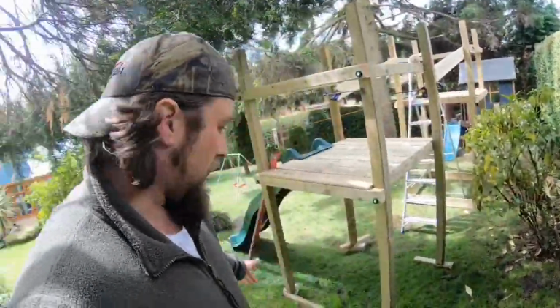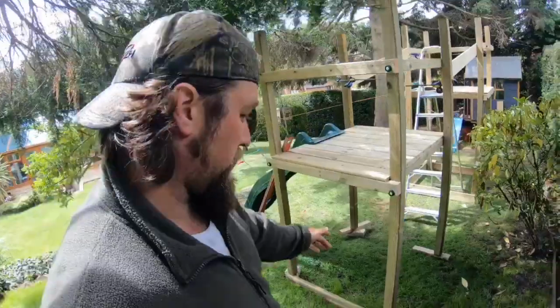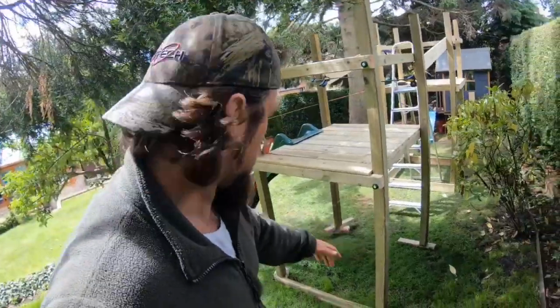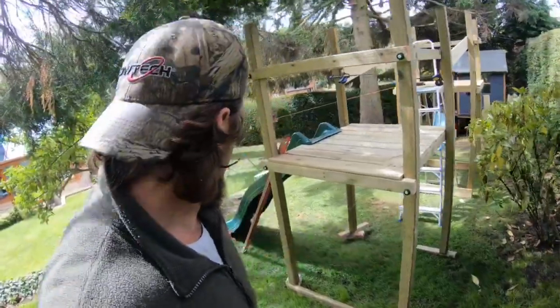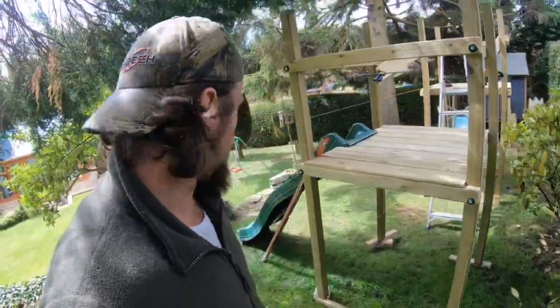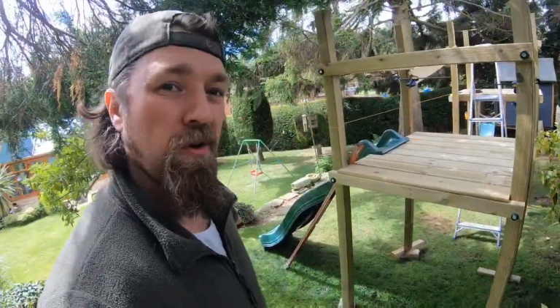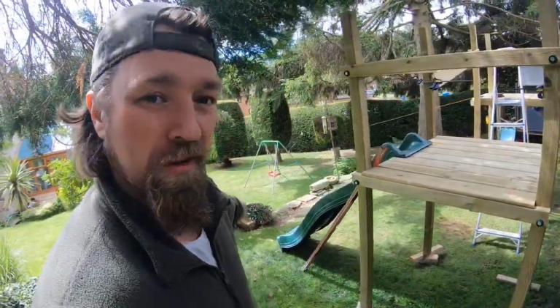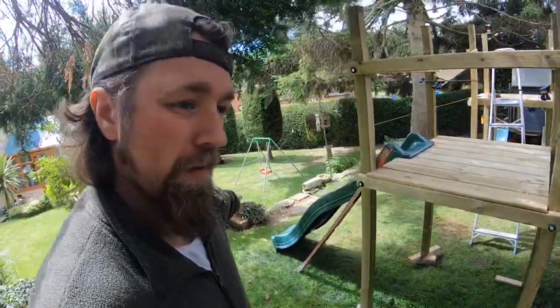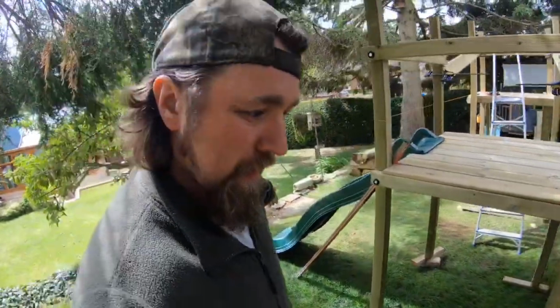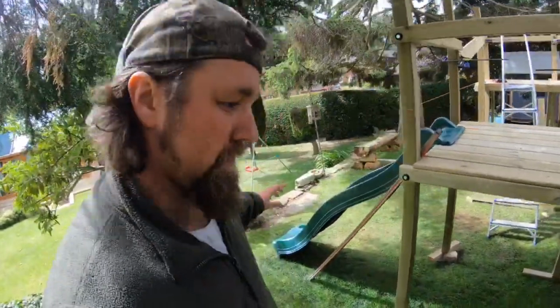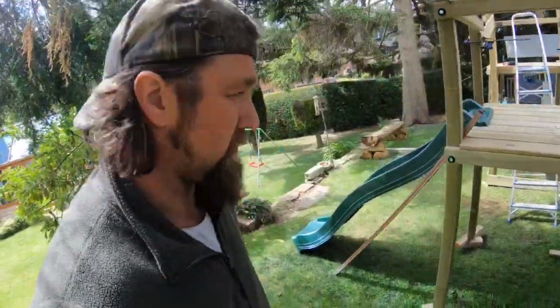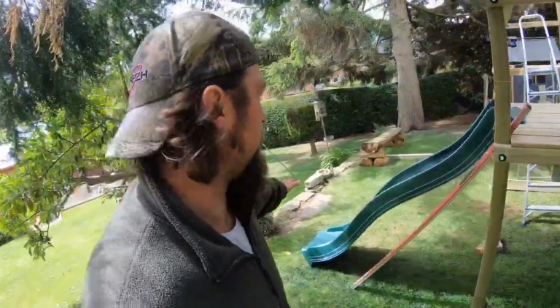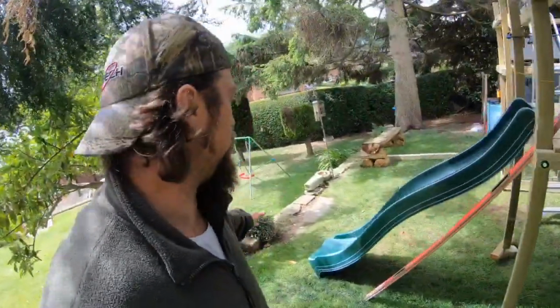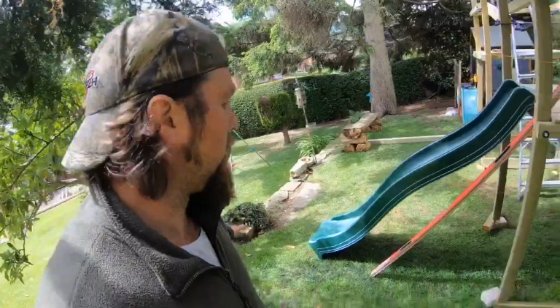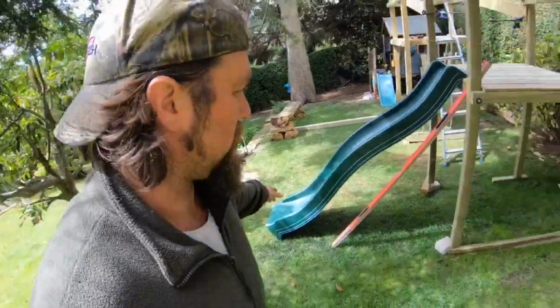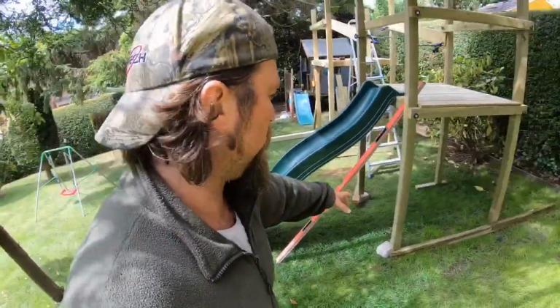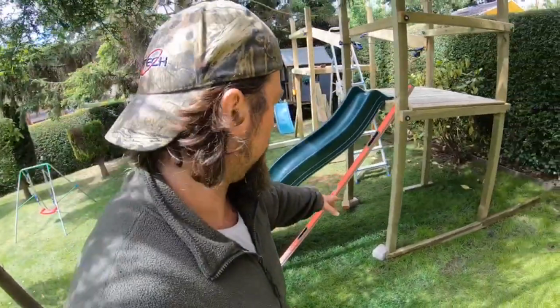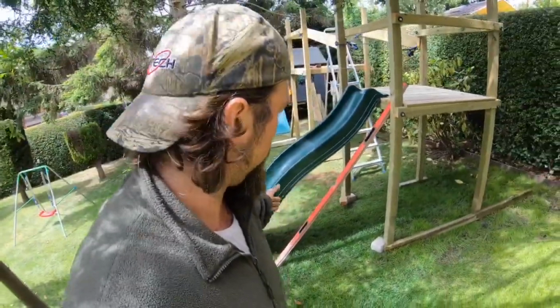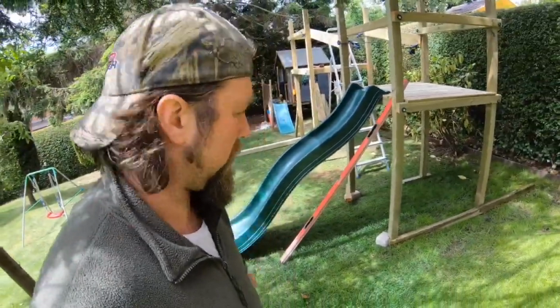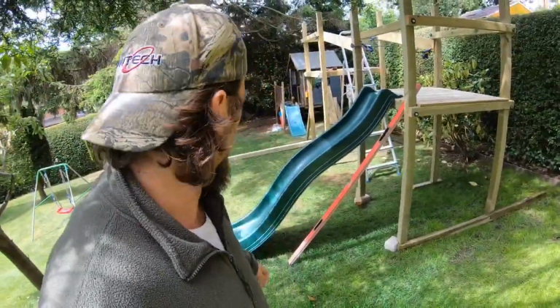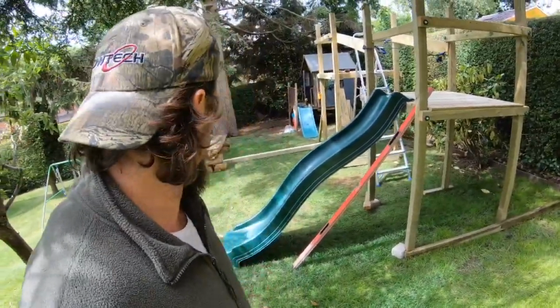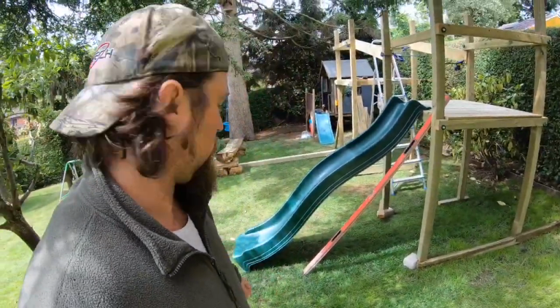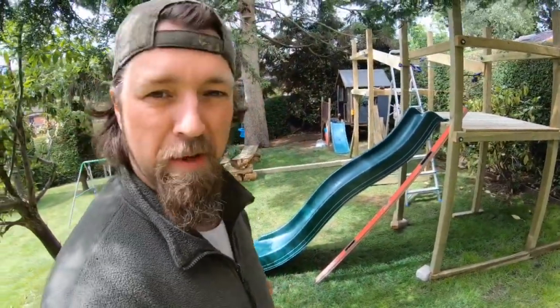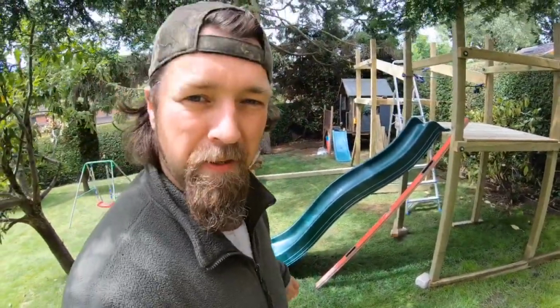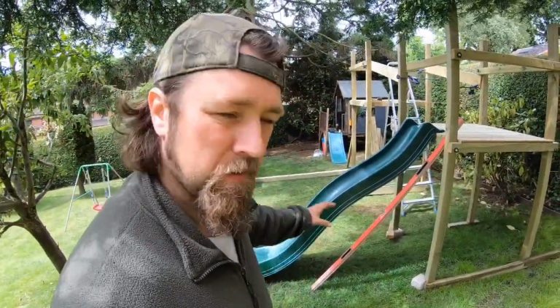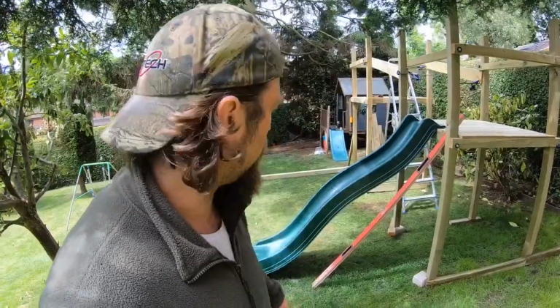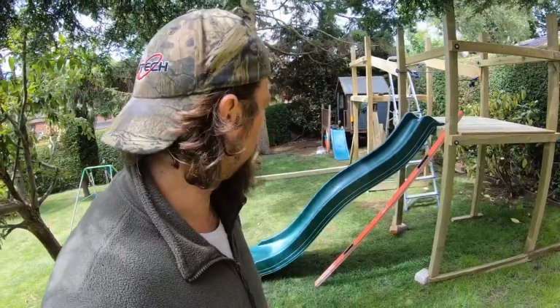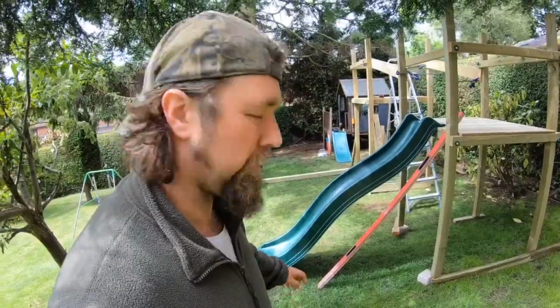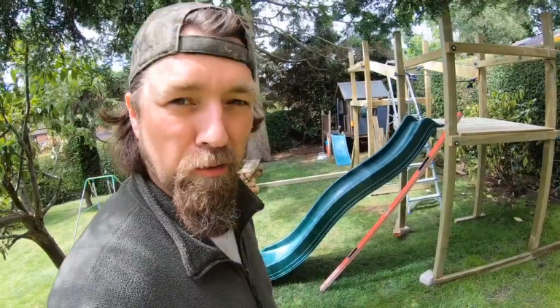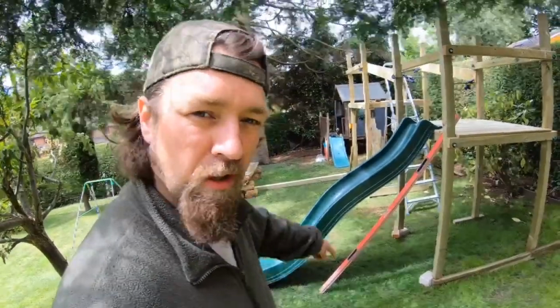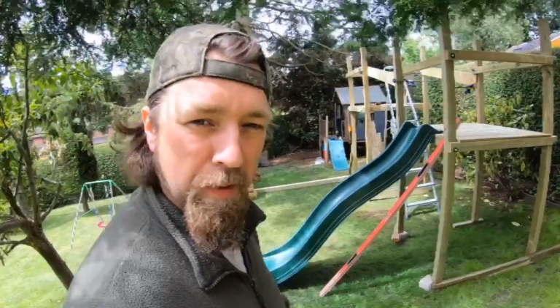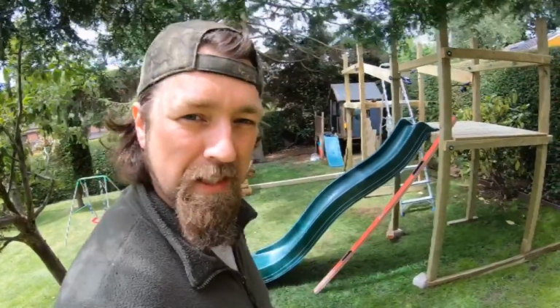That gives me another easy three feet at the front of the slide where it is at the minute. It's all about the planning — so that's what we're going to do. I'll be back at it after lunch.